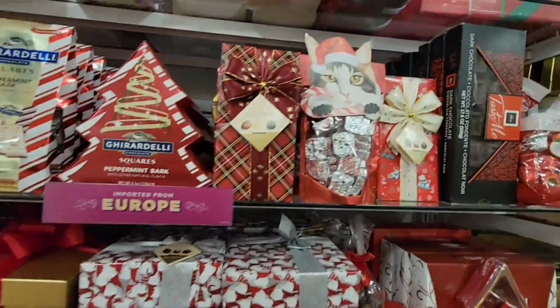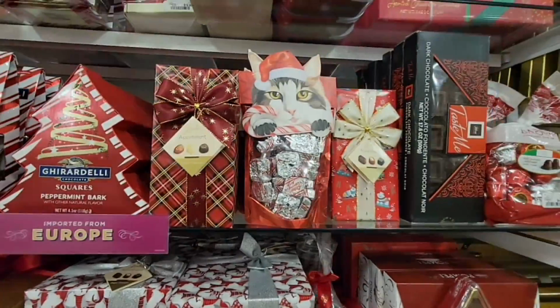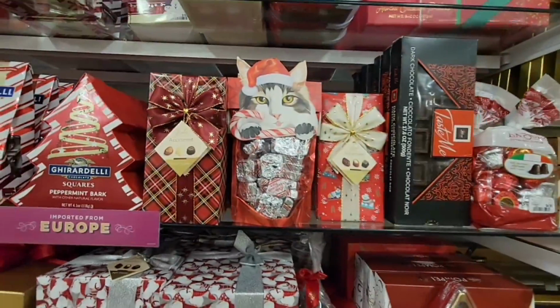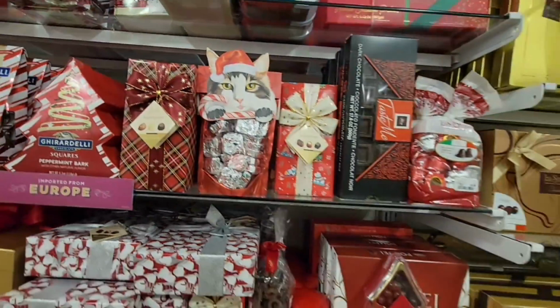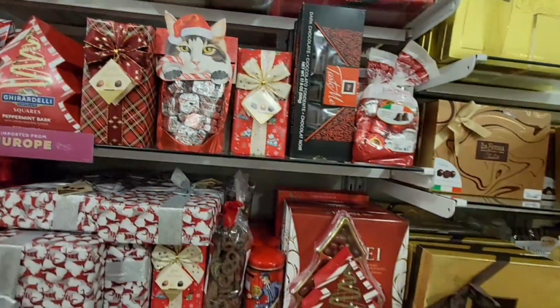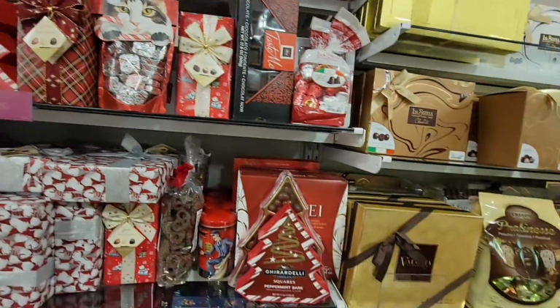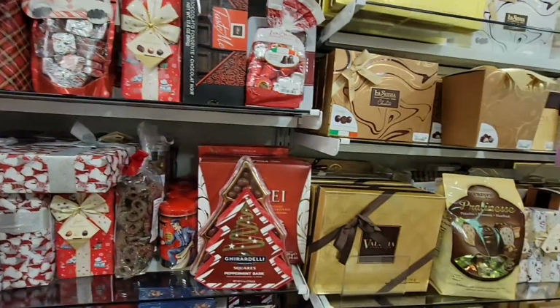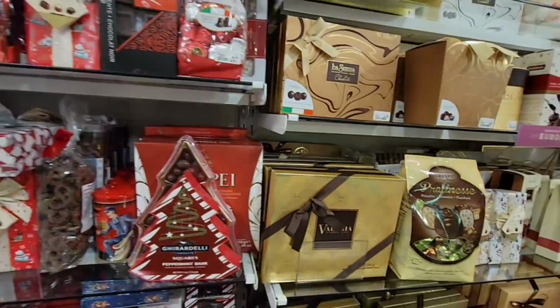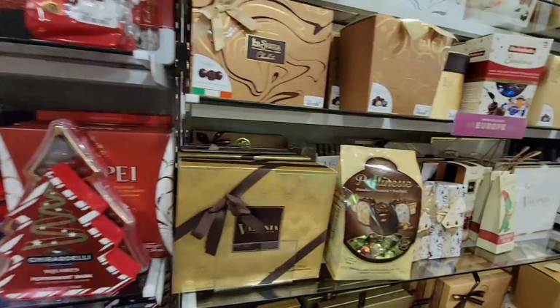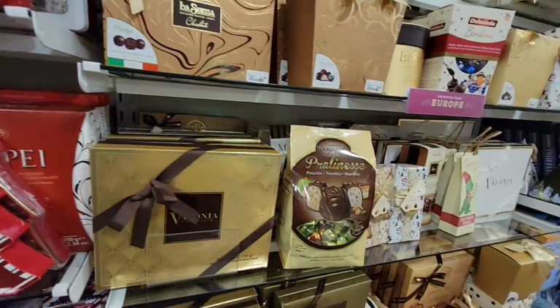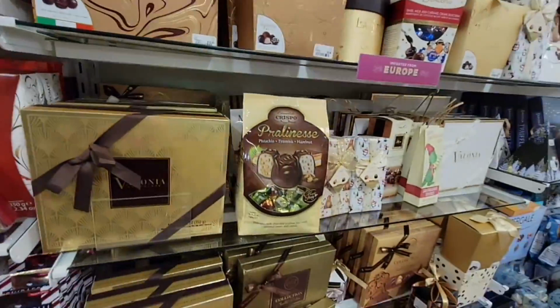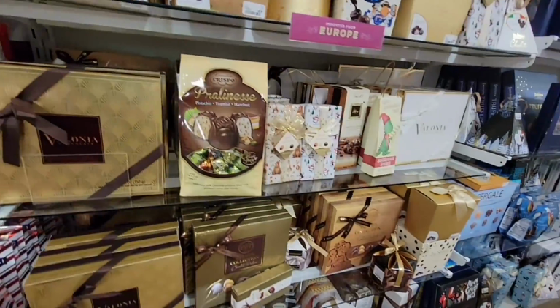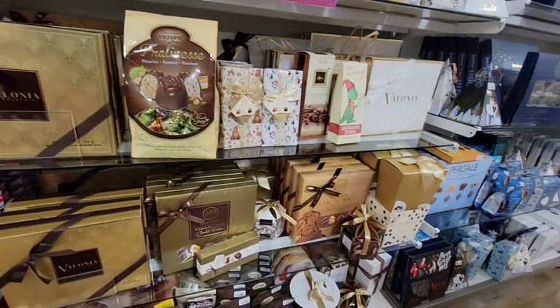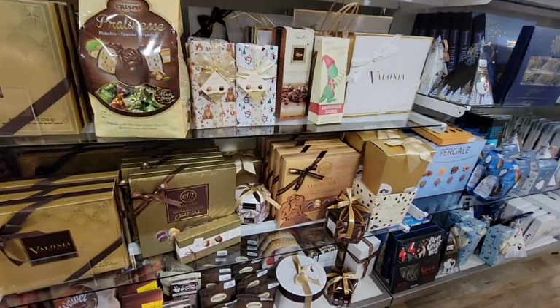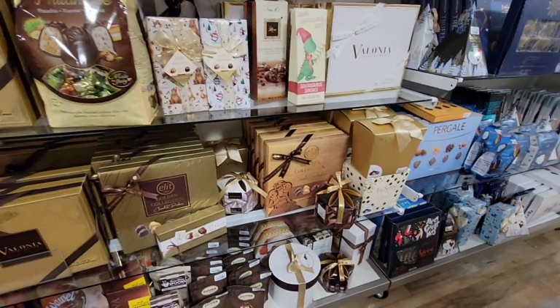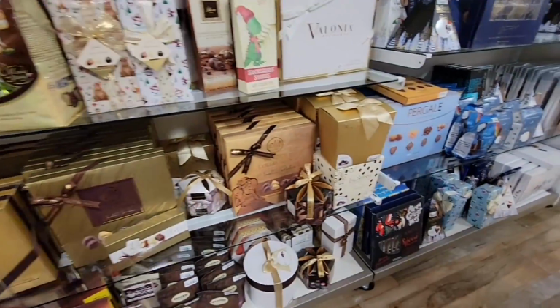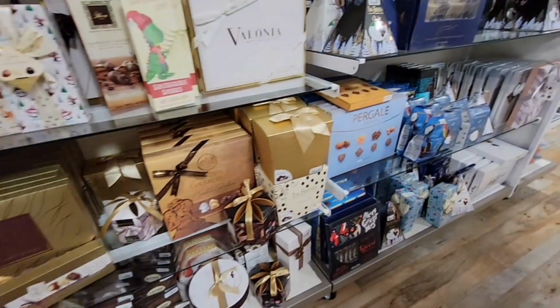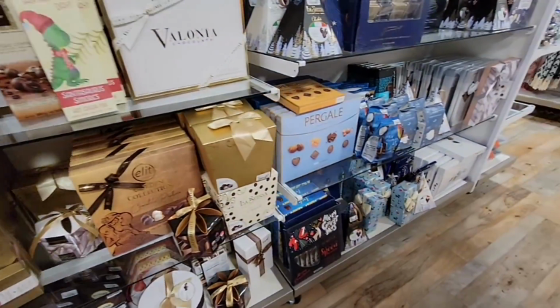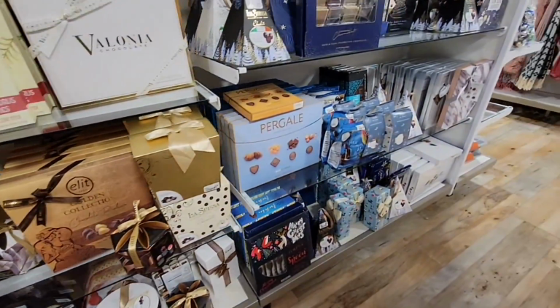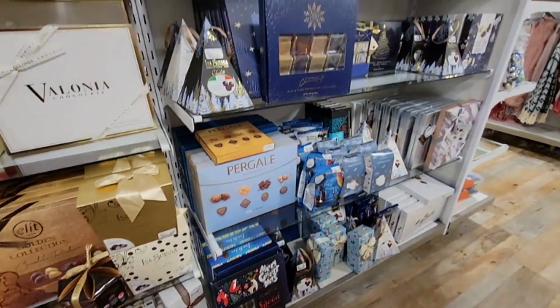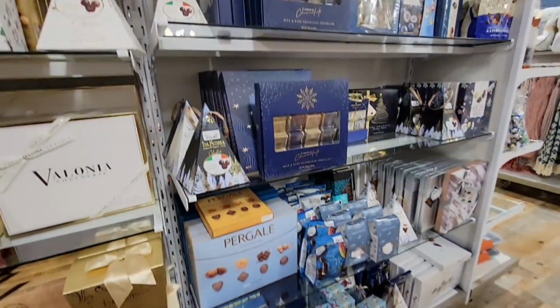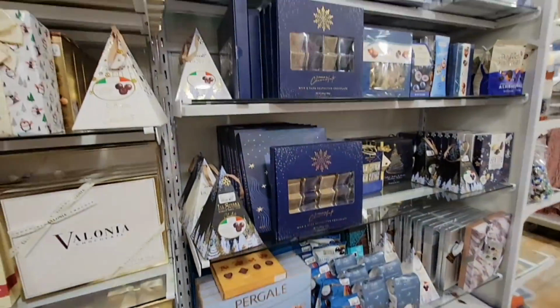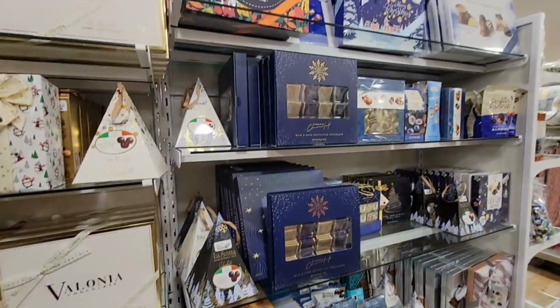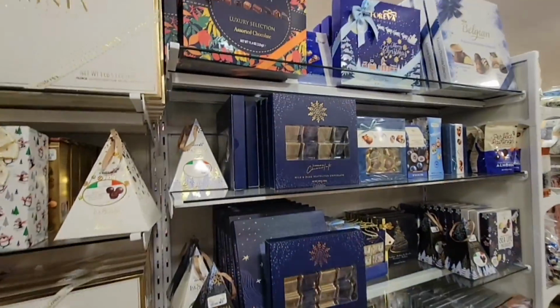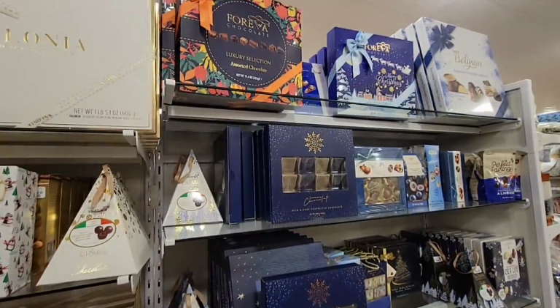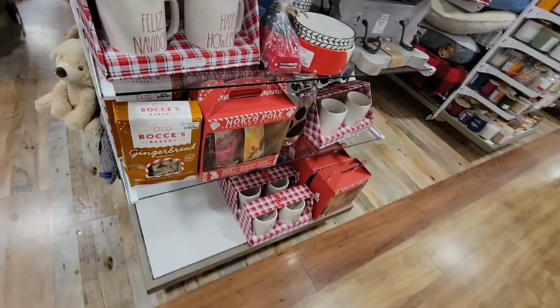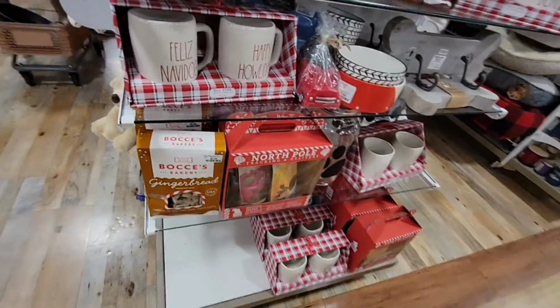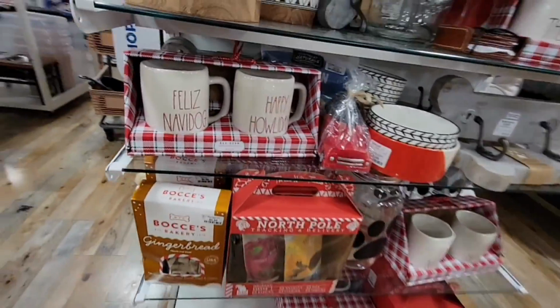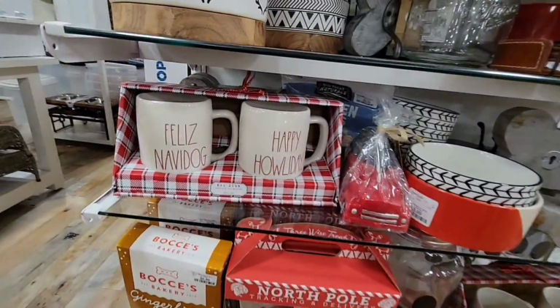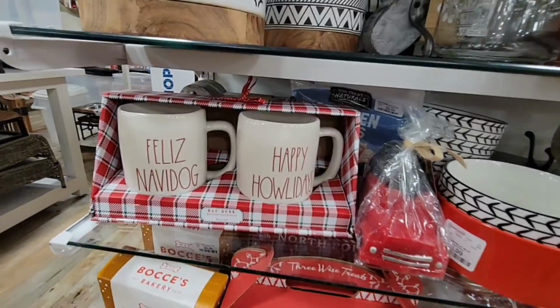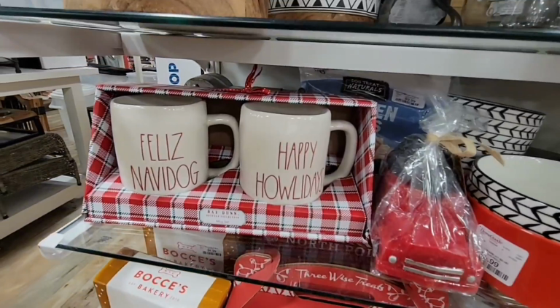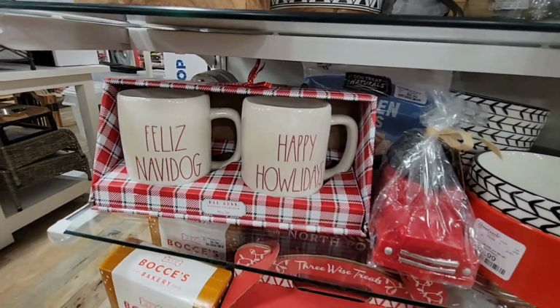These fun gift sets — I honestly do like purchasing these, especially for my husband's business, to give to employees.